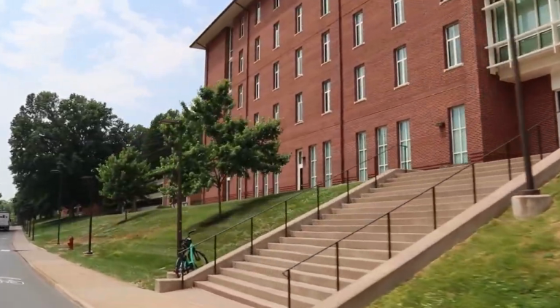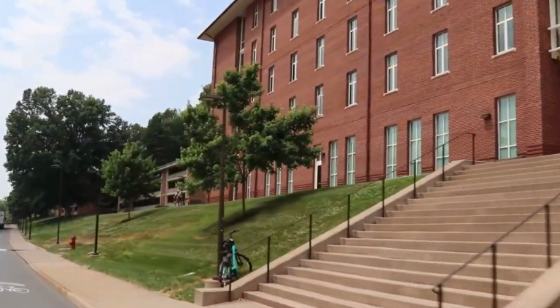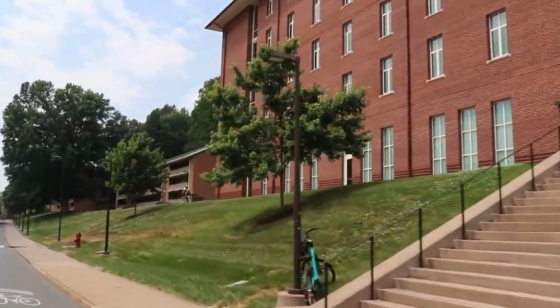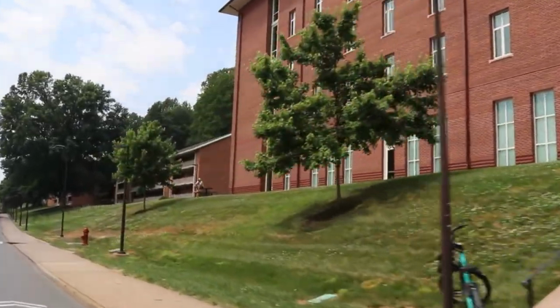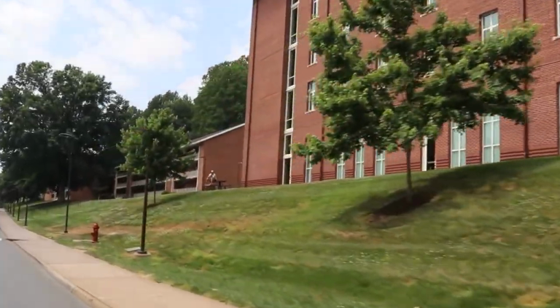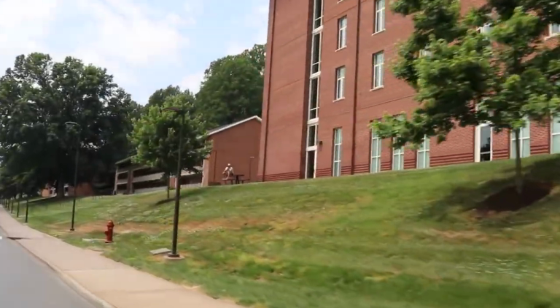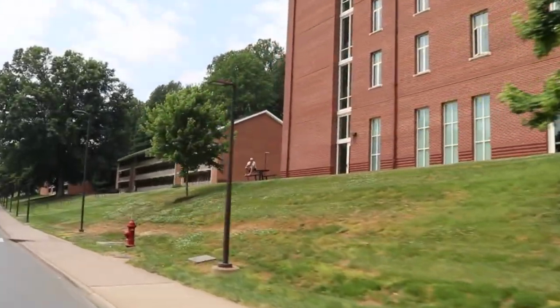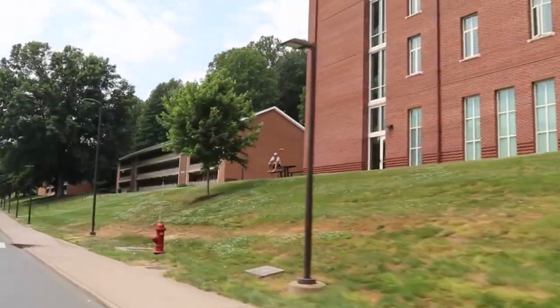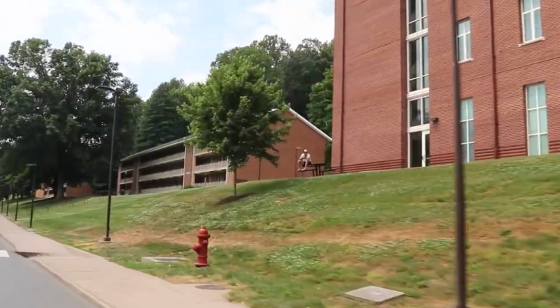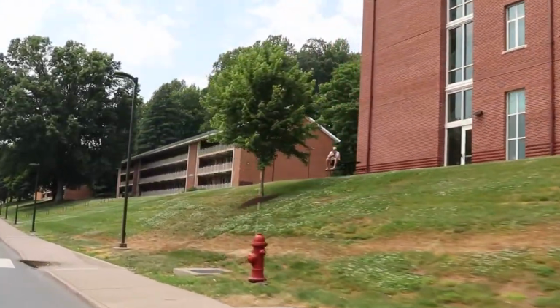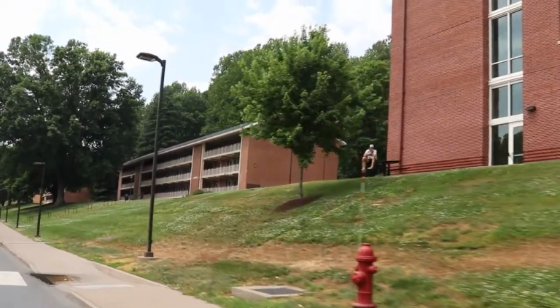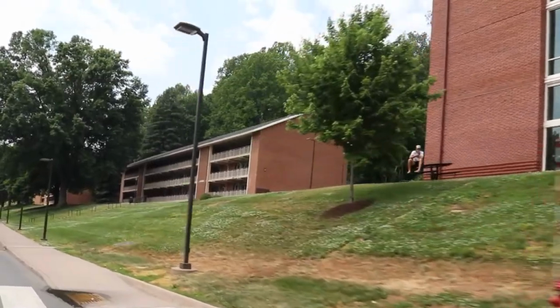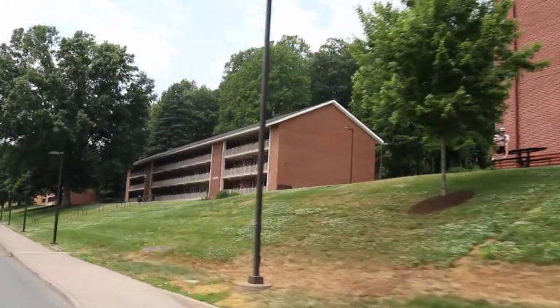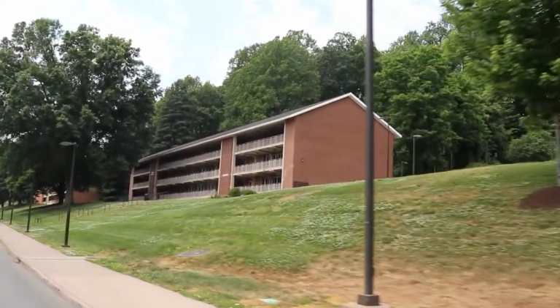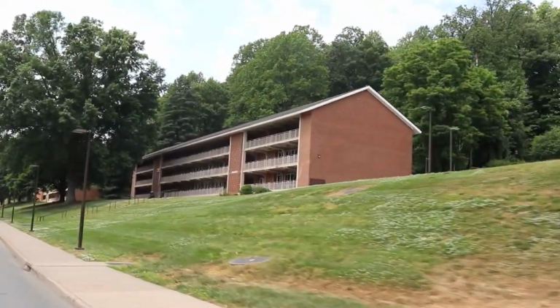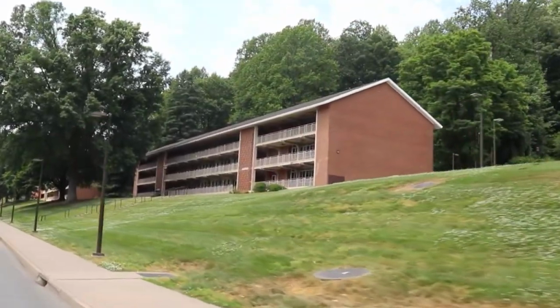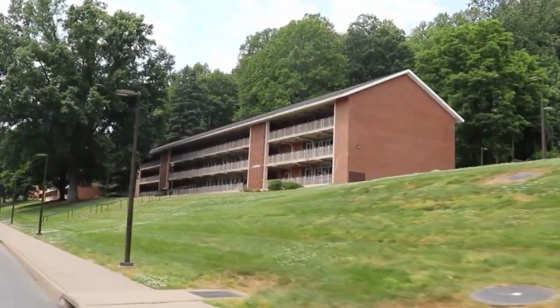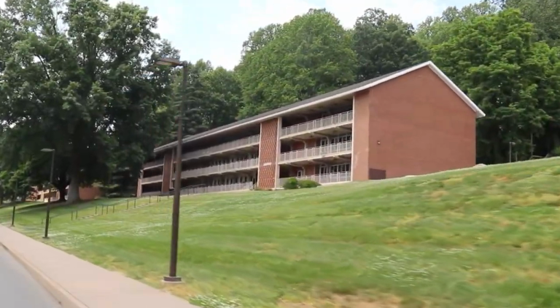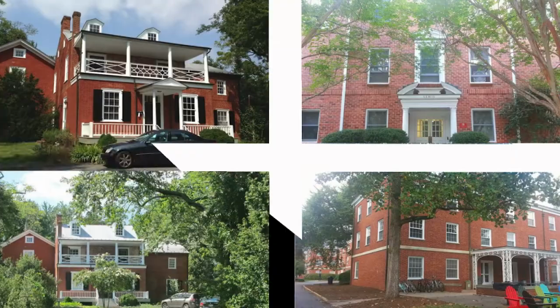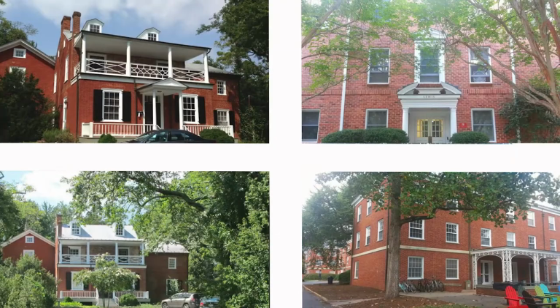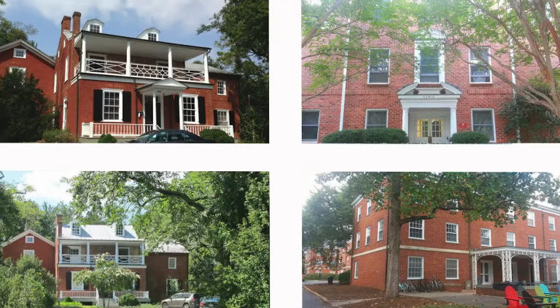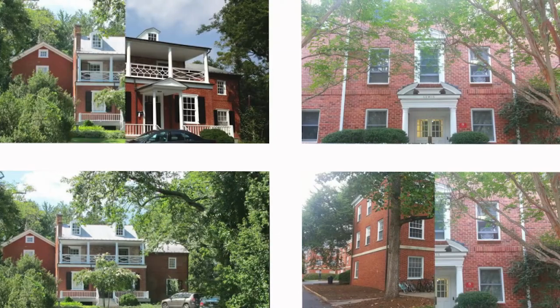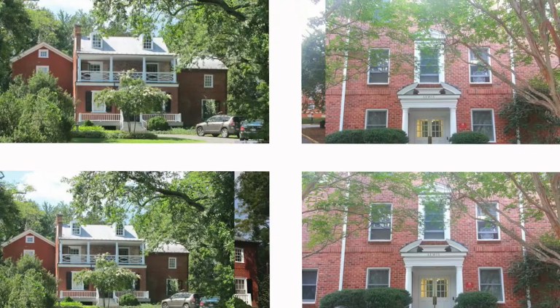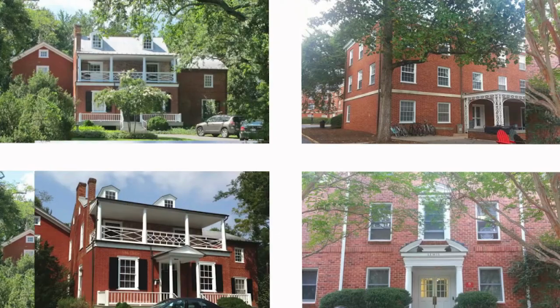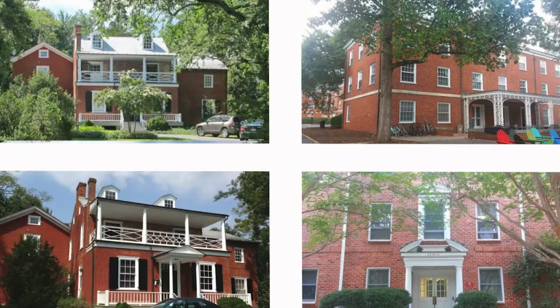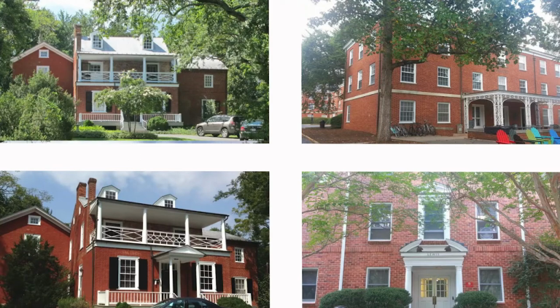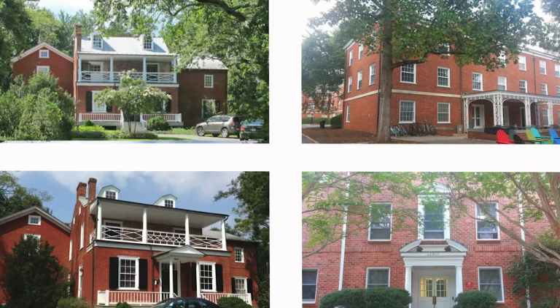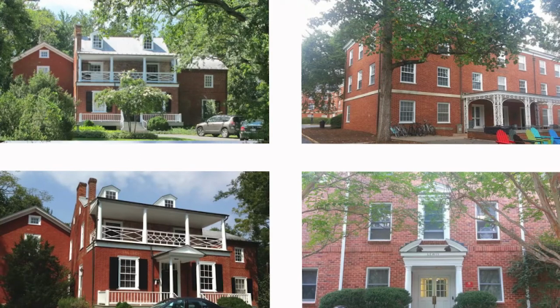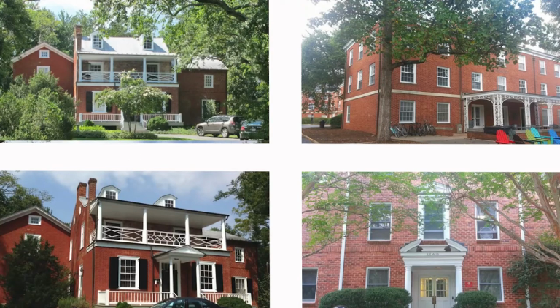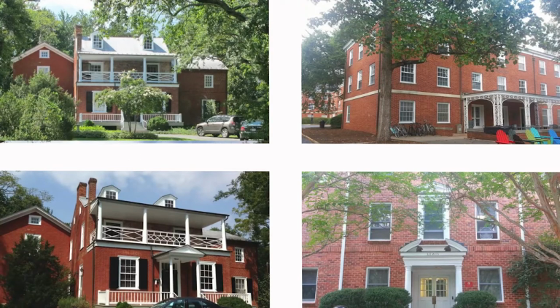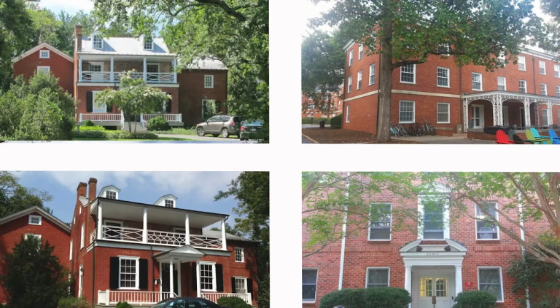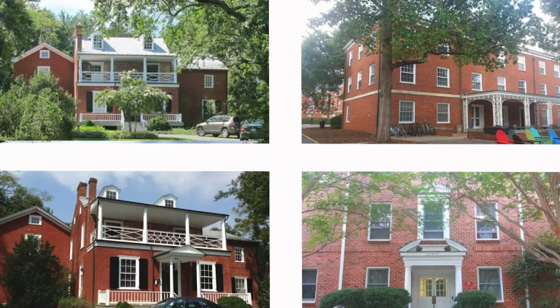These are the main three options to live on grounds. There are also suite-style dorms on Alderman Road and residential colleges that you can apply into. These residential colleges include Brown, Hereford, and the International Residential College.